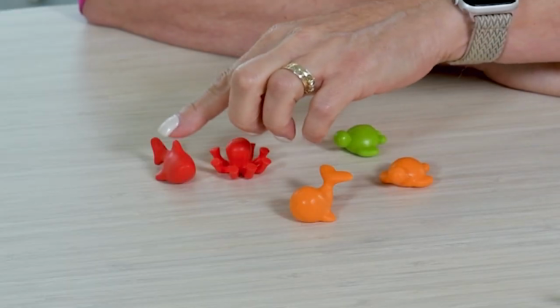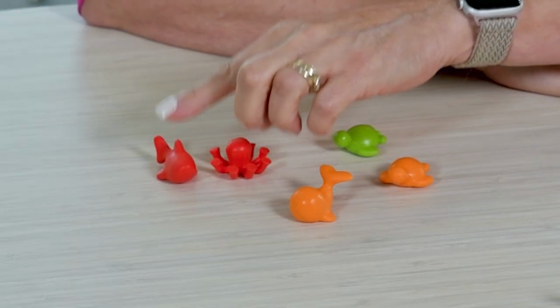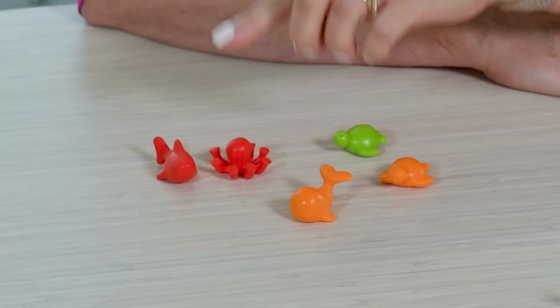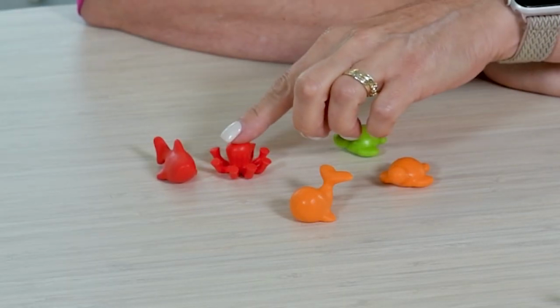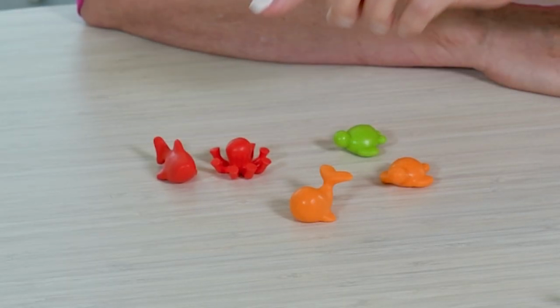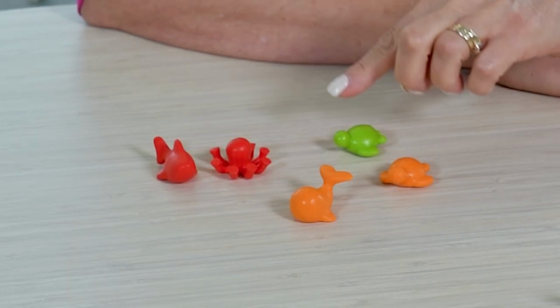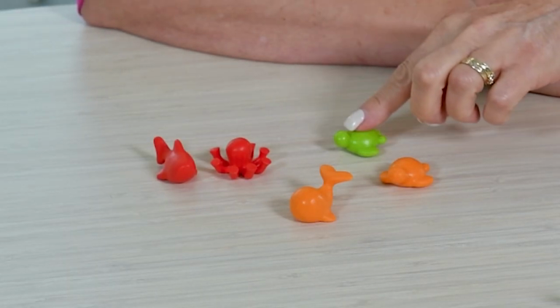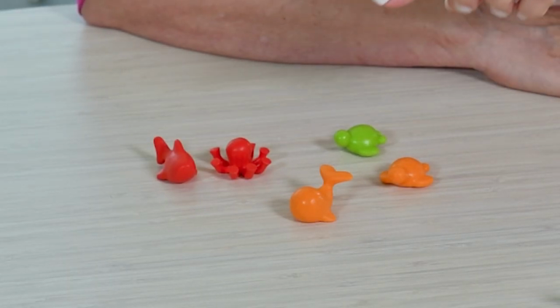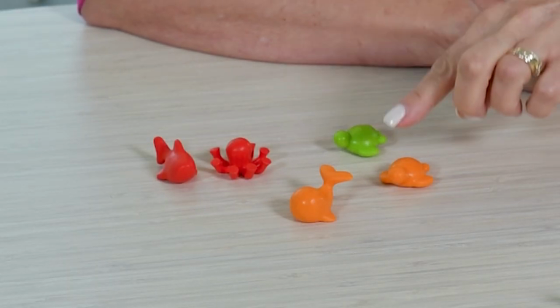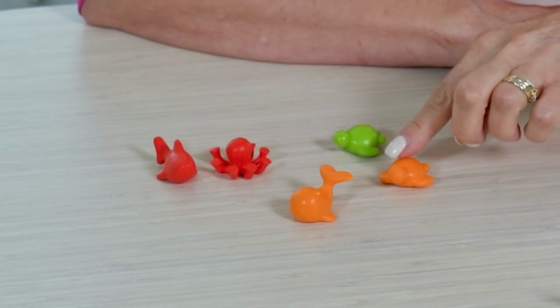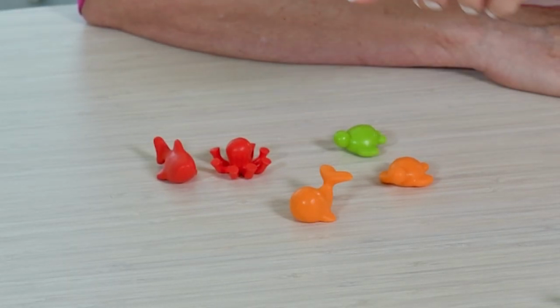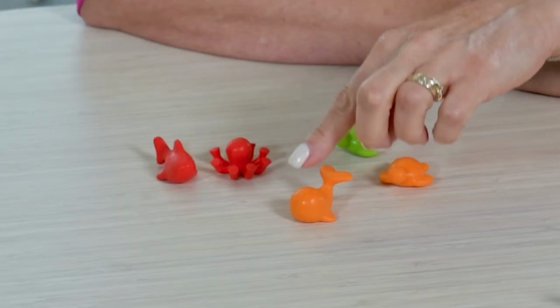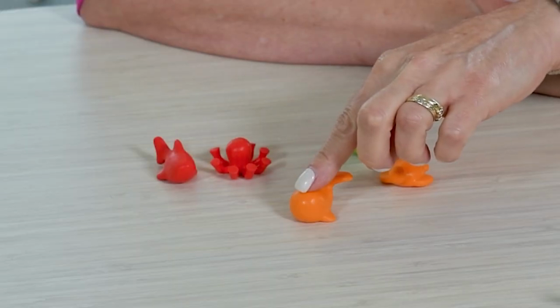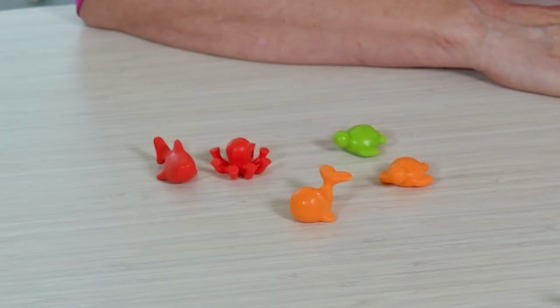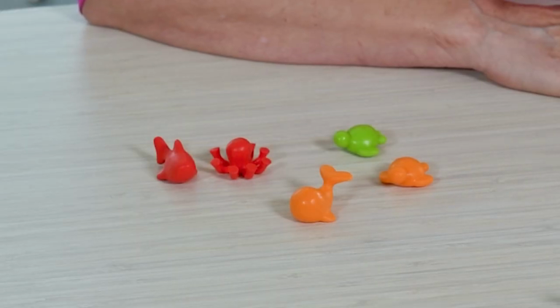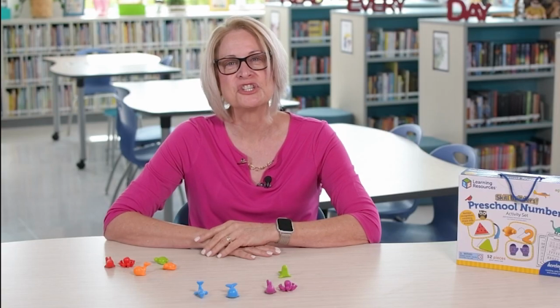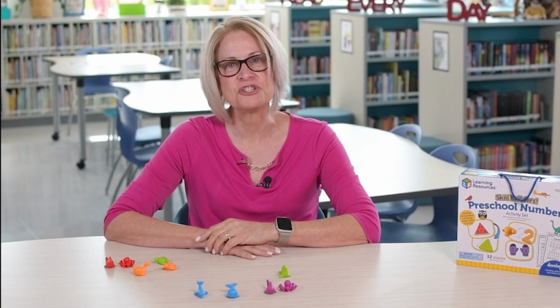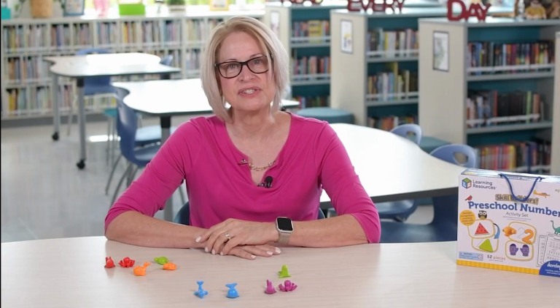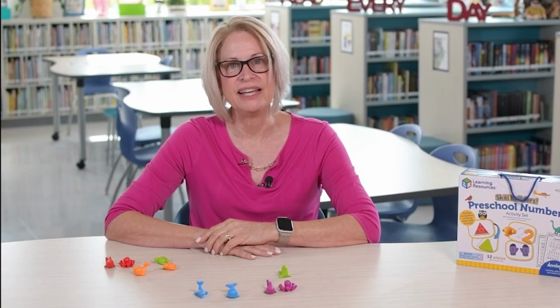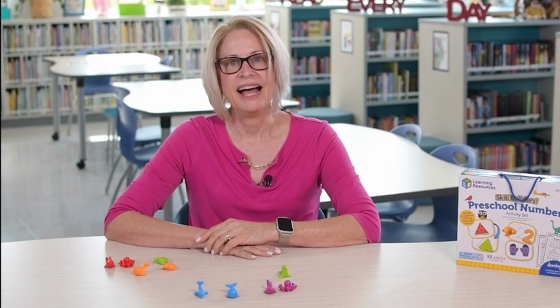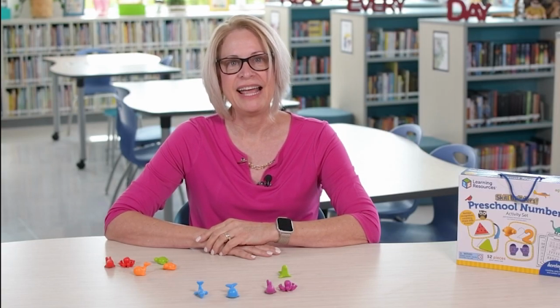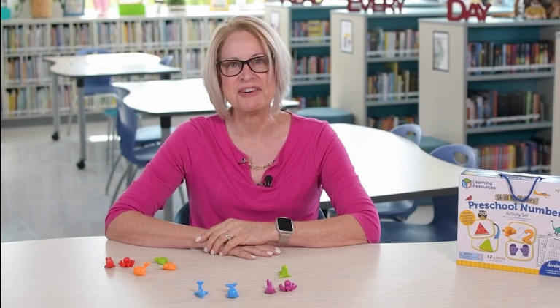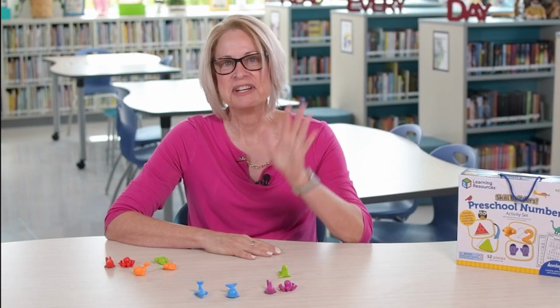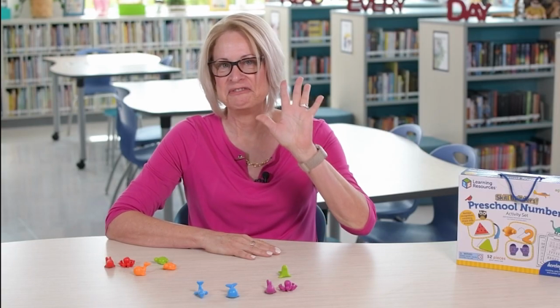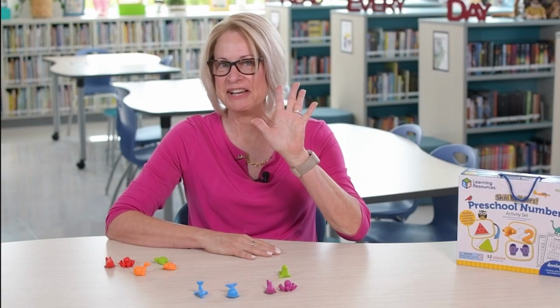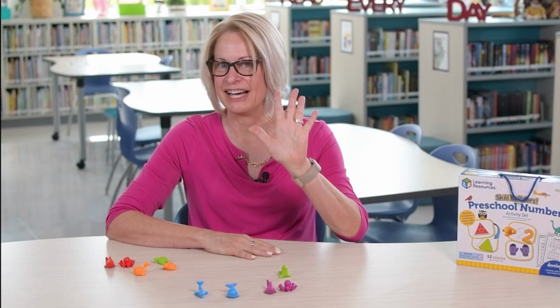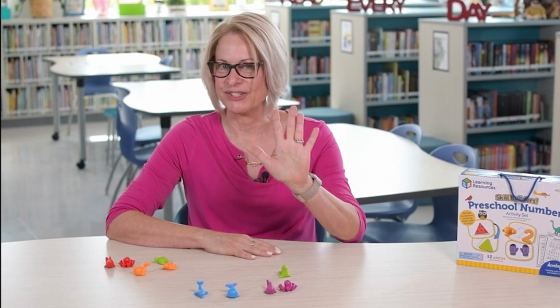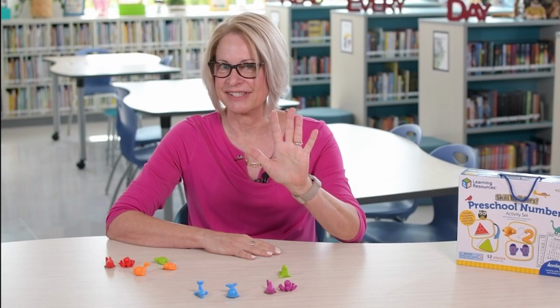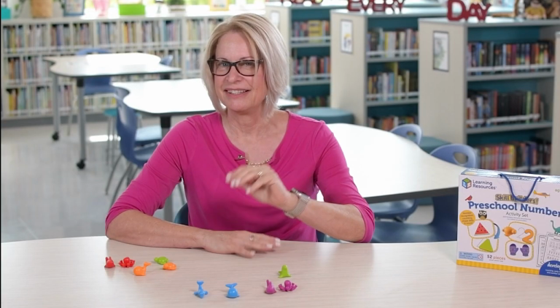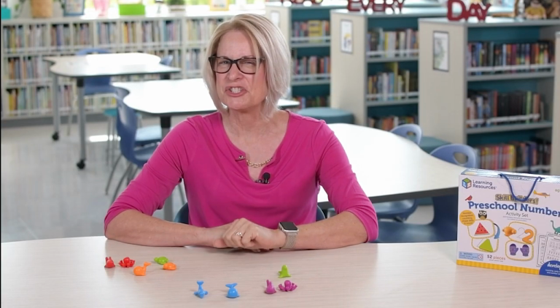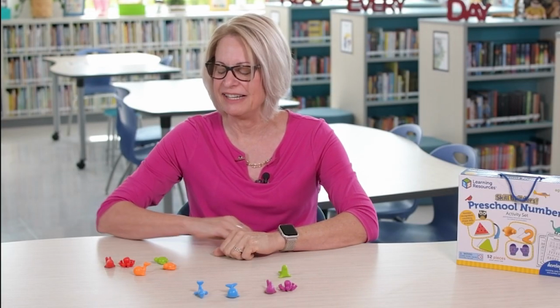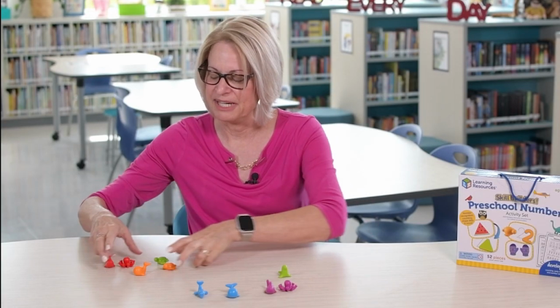One, two, three, four, five. Your child should say, I have five counters. Let's try another one.